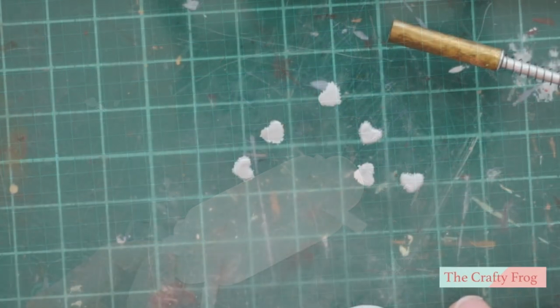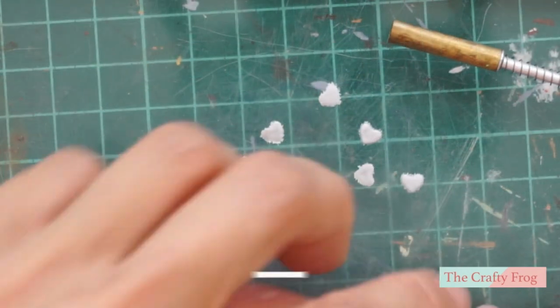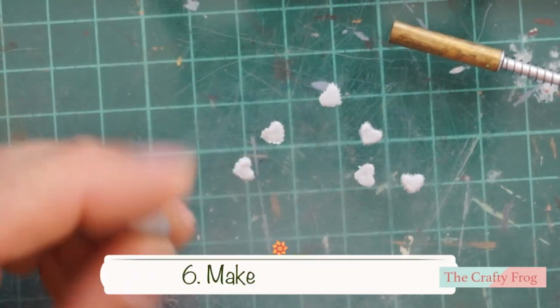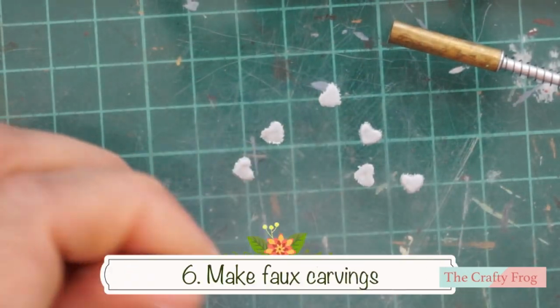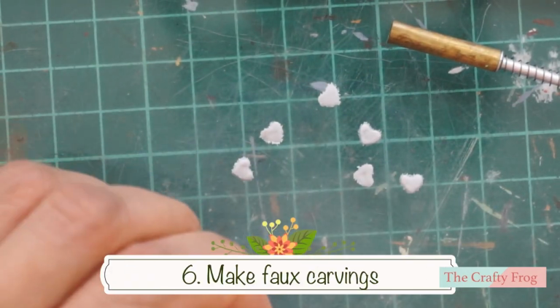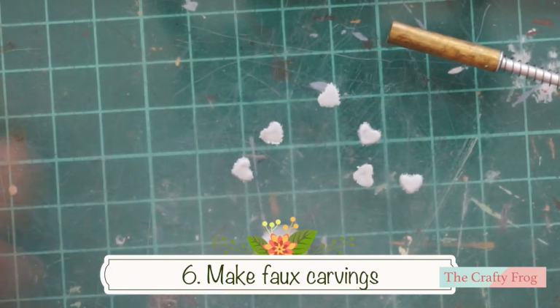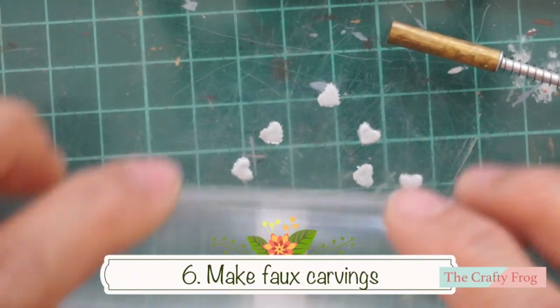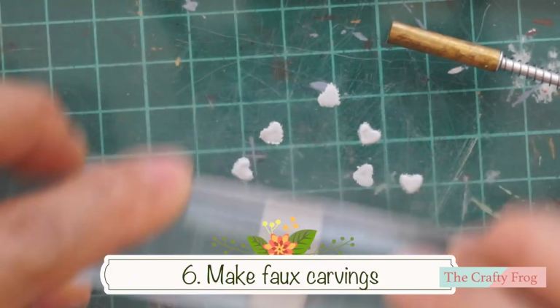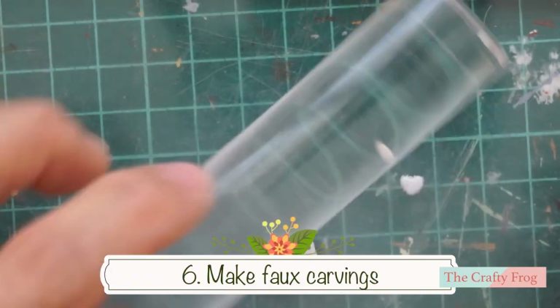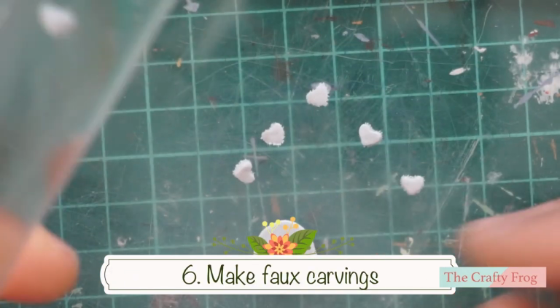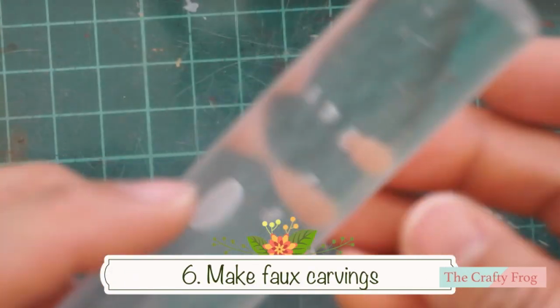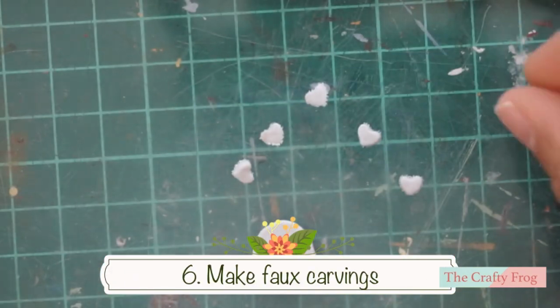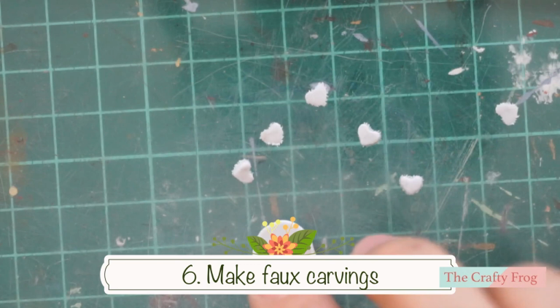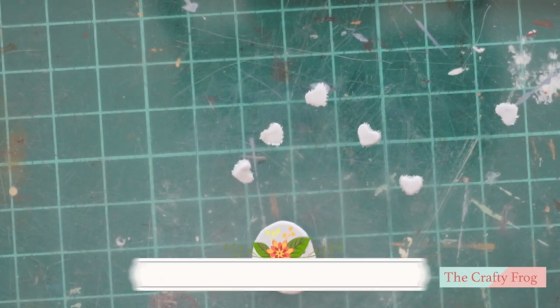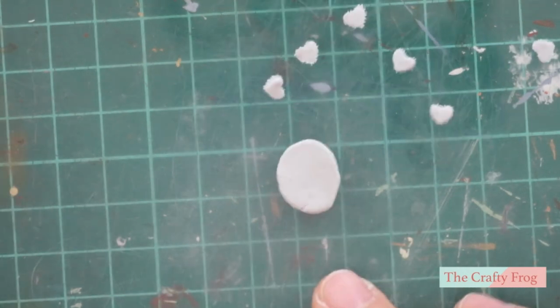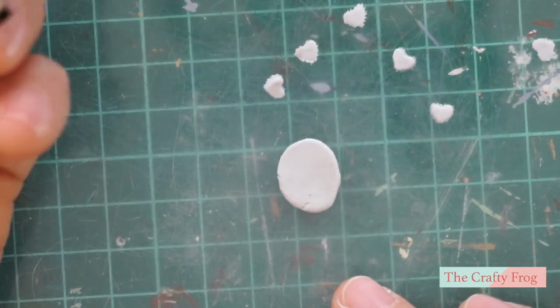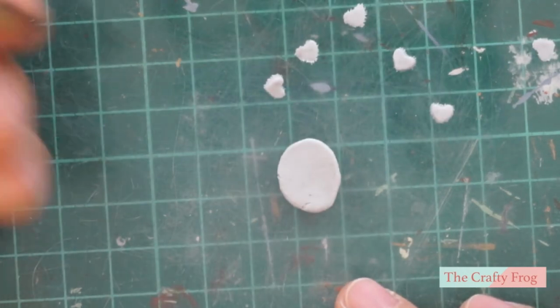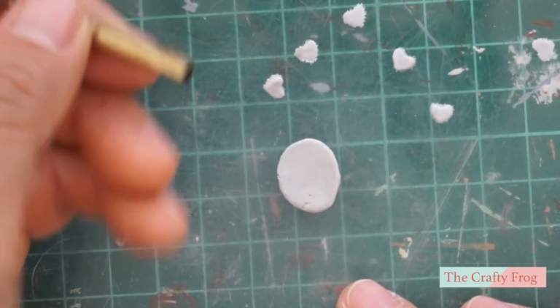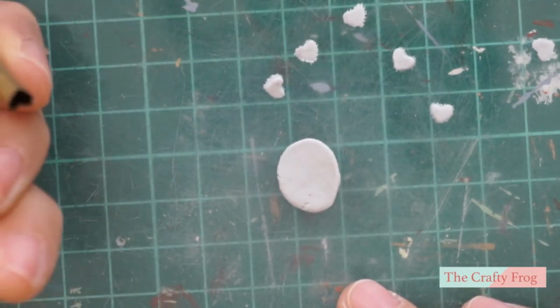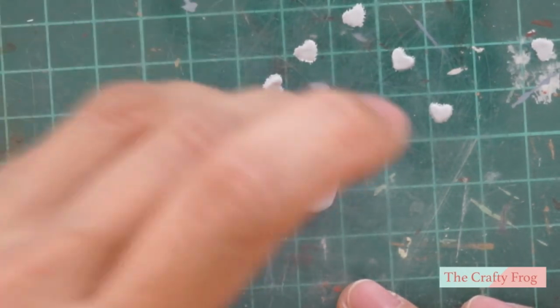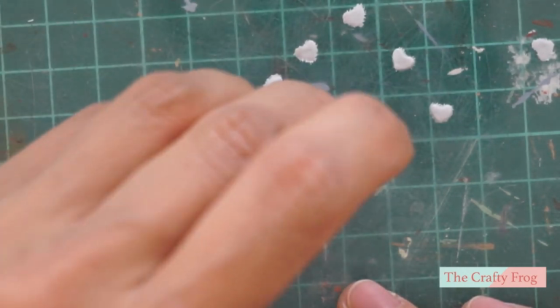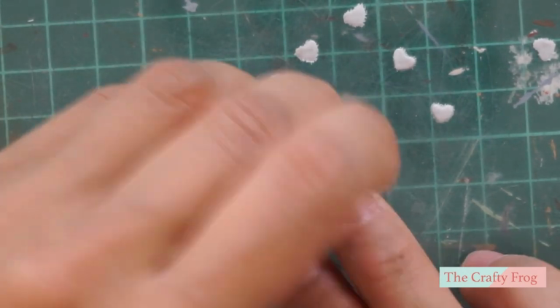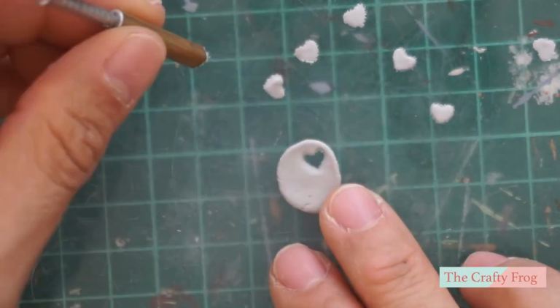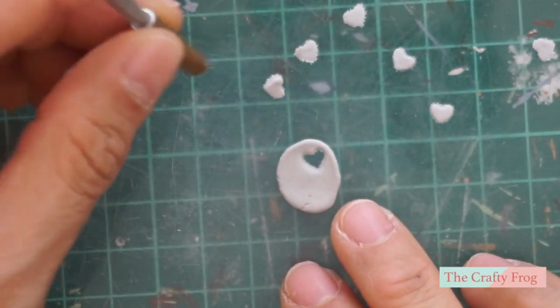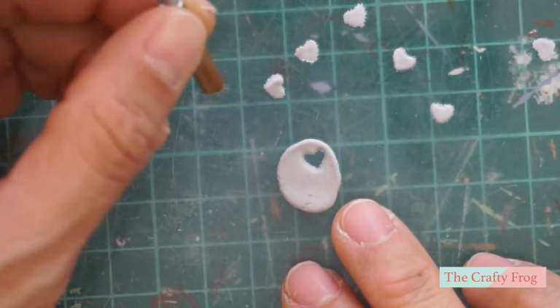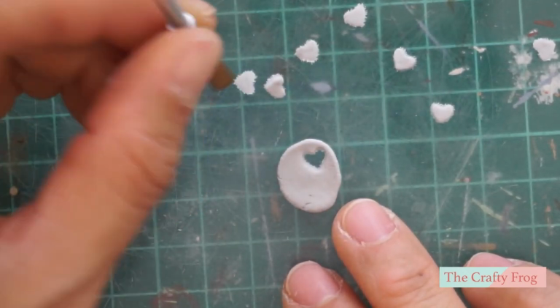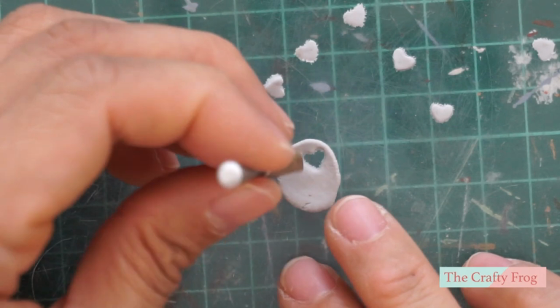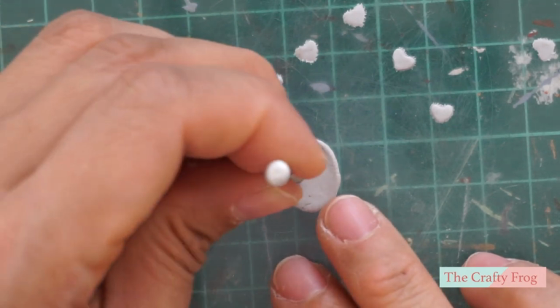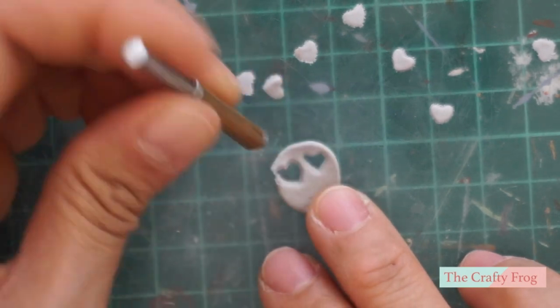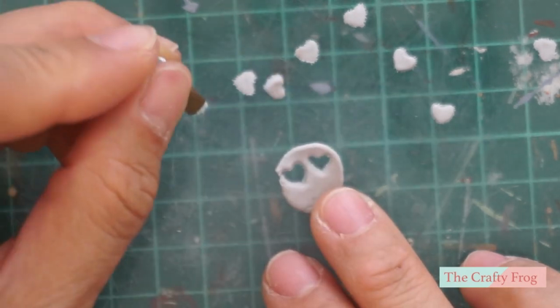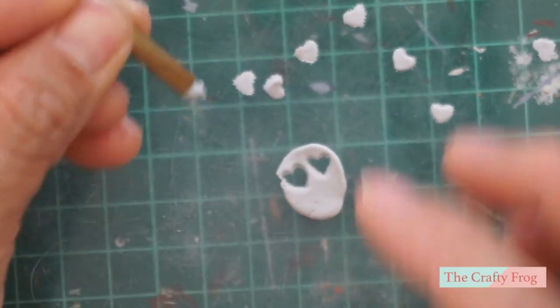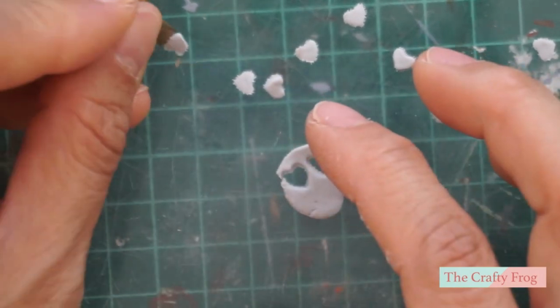Next, I am going to add decoration on the upper part of the legs and I am going to use polymer clay. I am using a heart and tear shaped puncher to form the clay. Bake and set them aside.